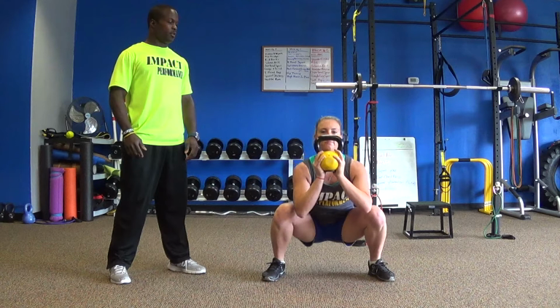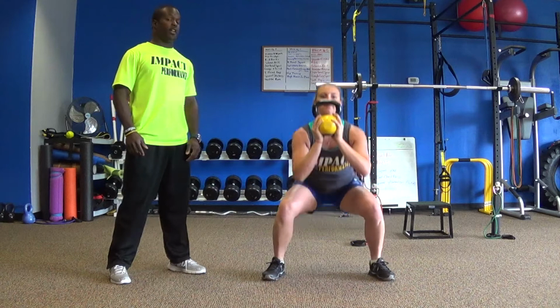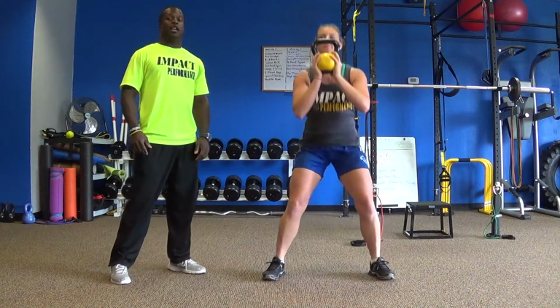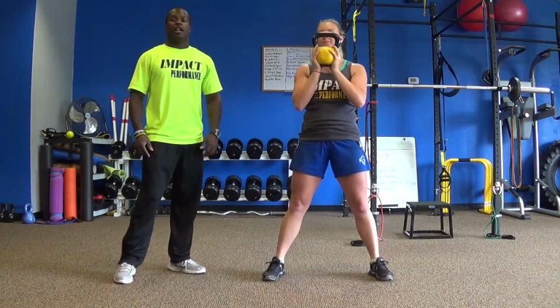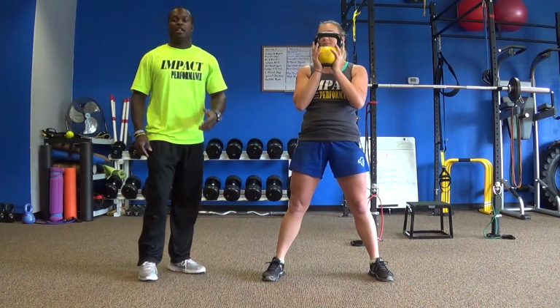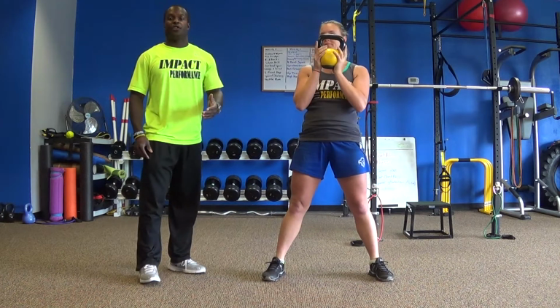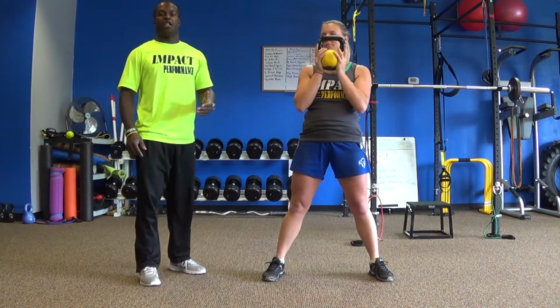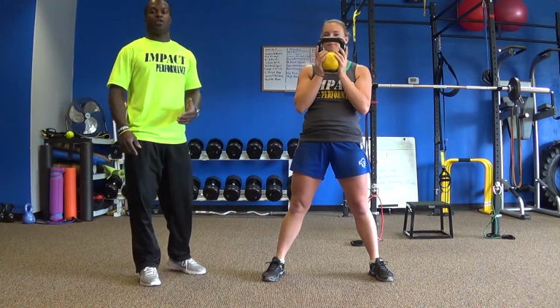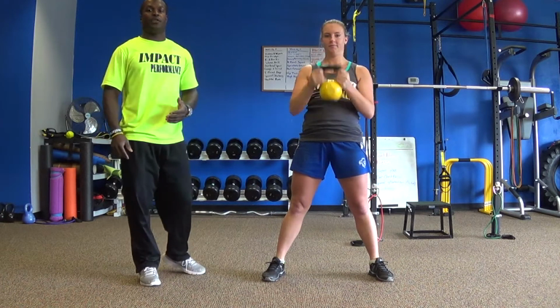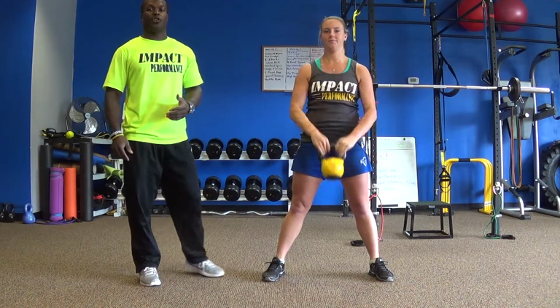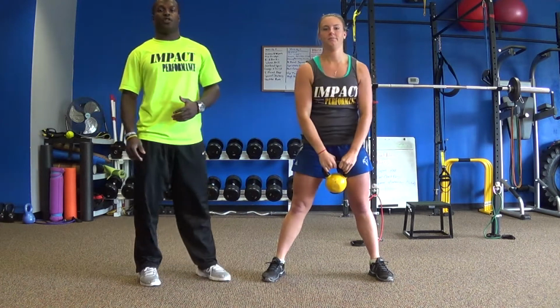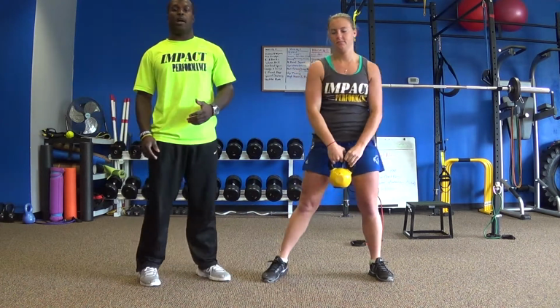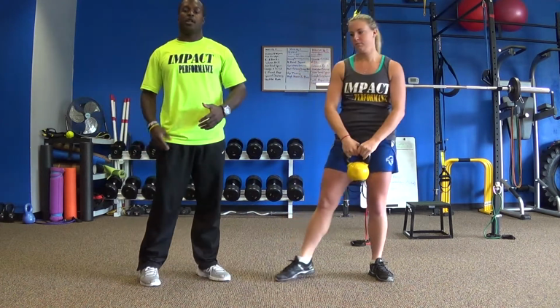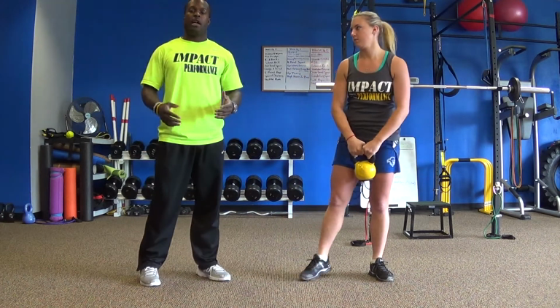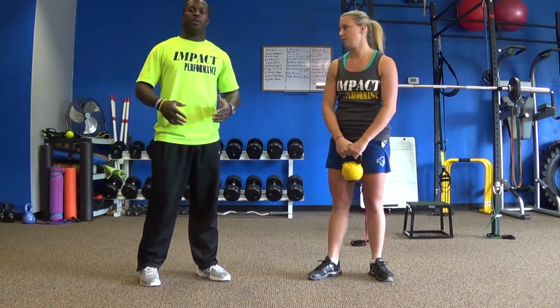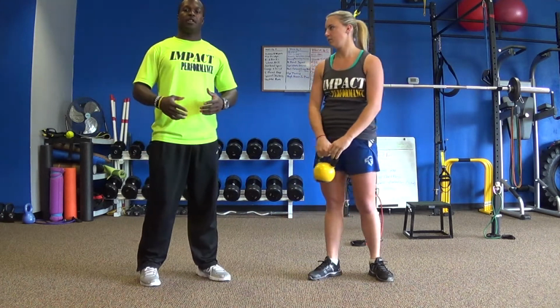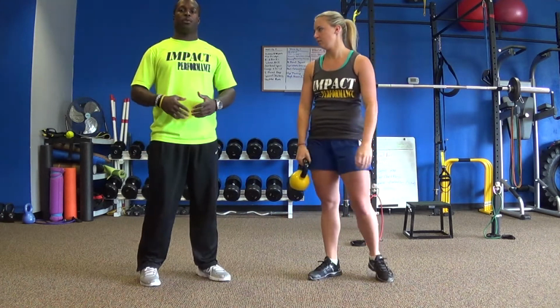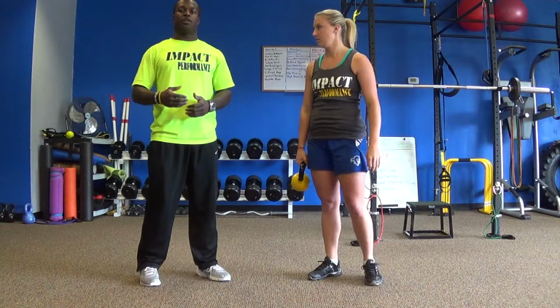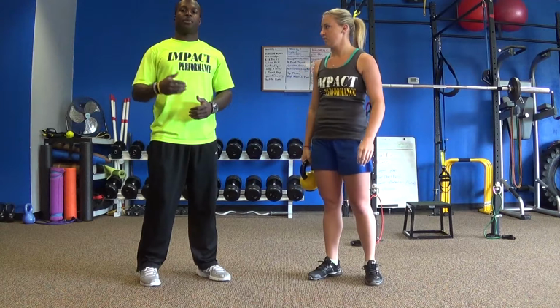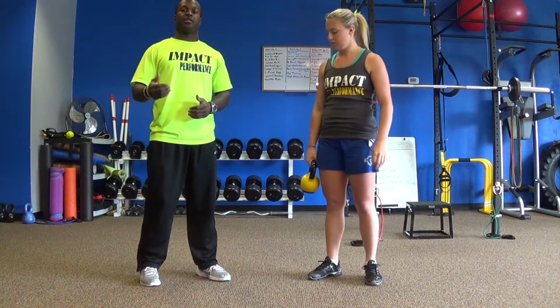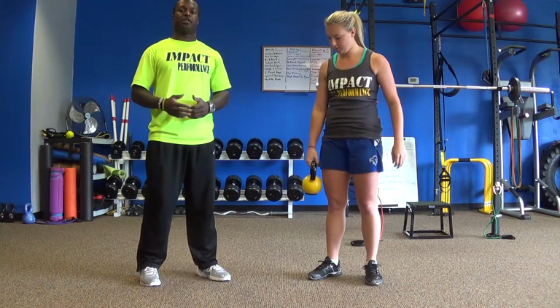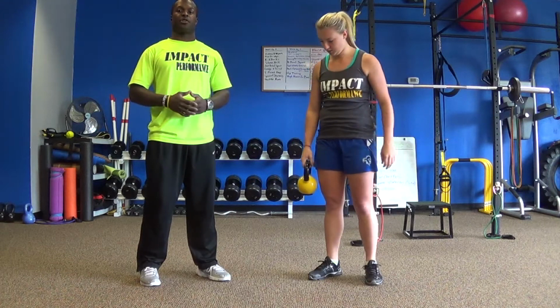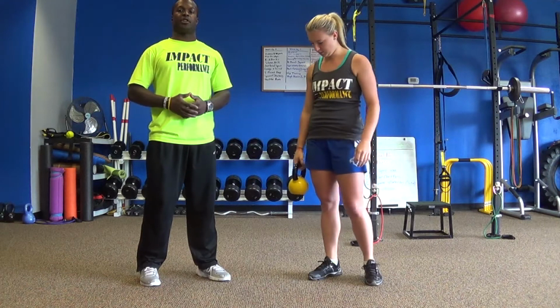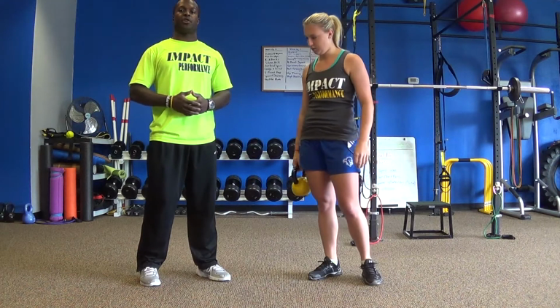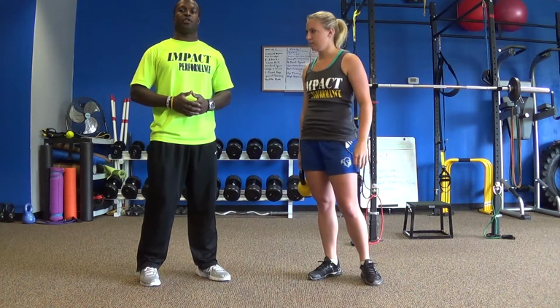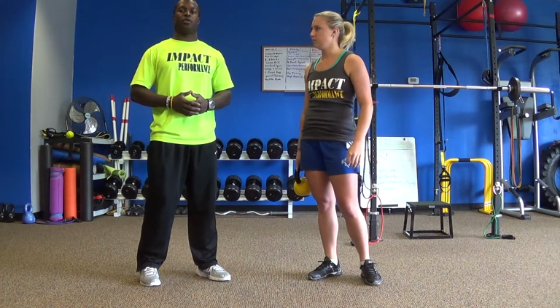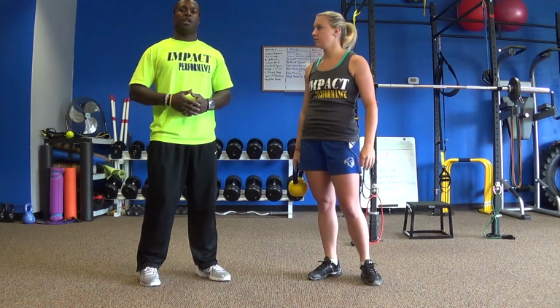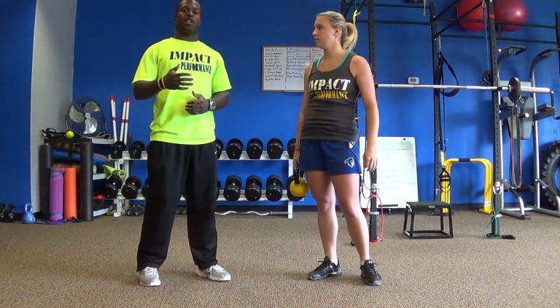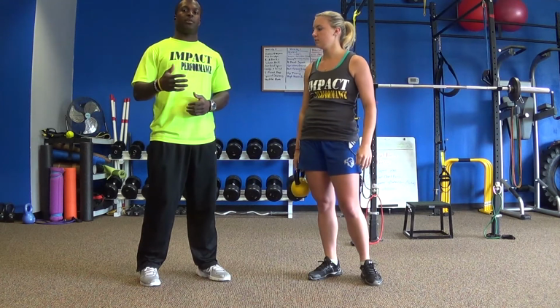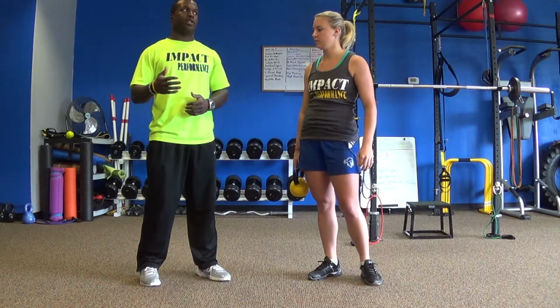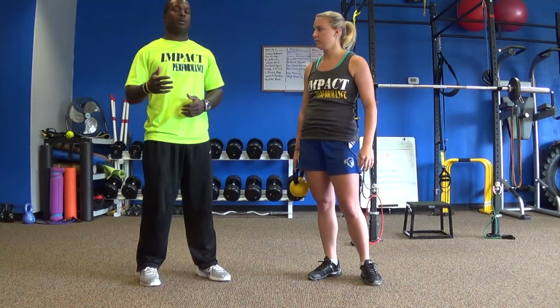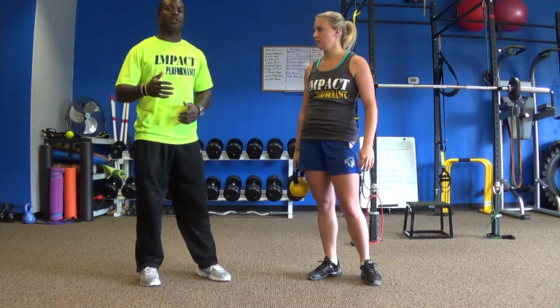Now that you've seen these two different versions of the squat, we're going to teach you a way that you can progress this to make sure you're still hitting your goals and giving your body a little something different.